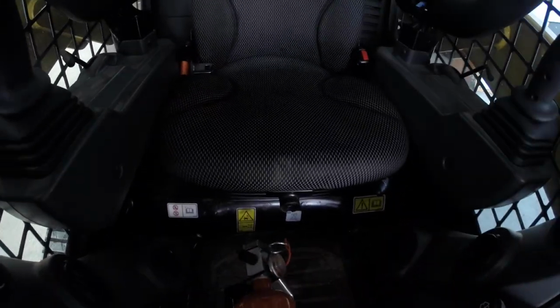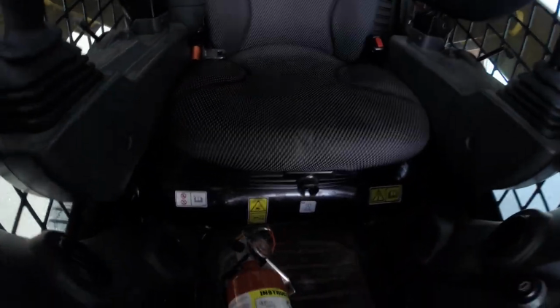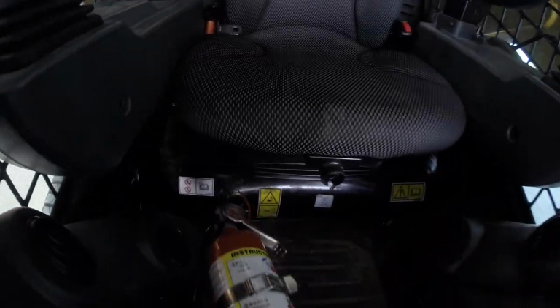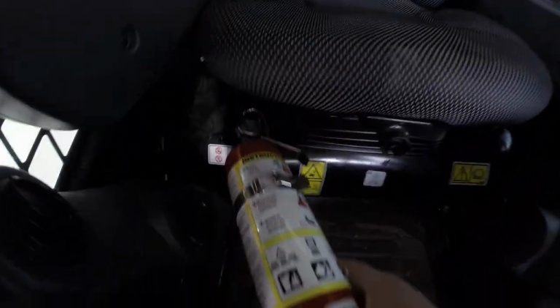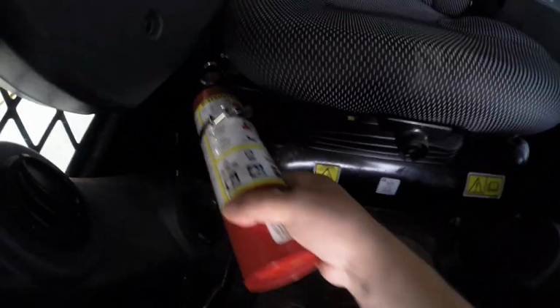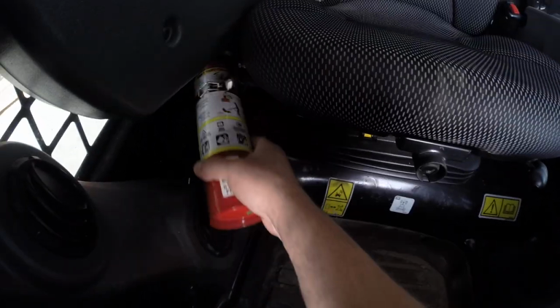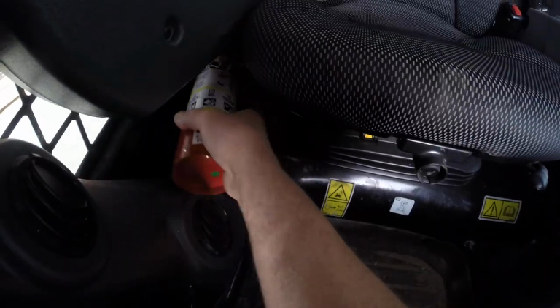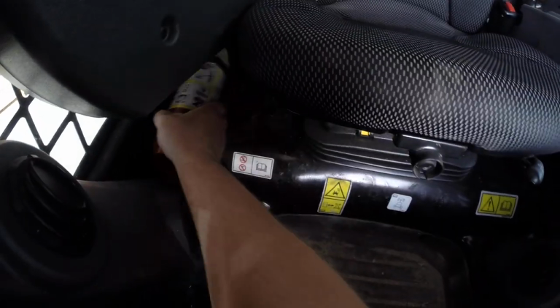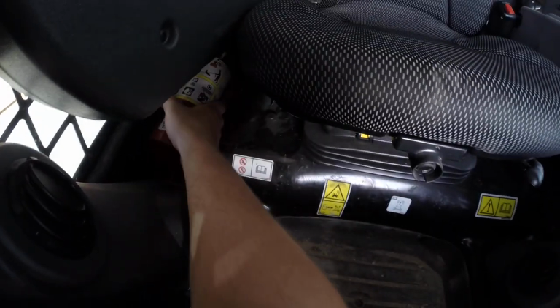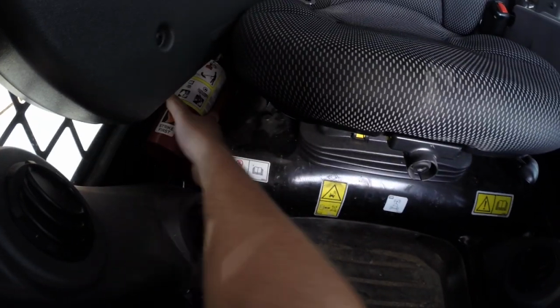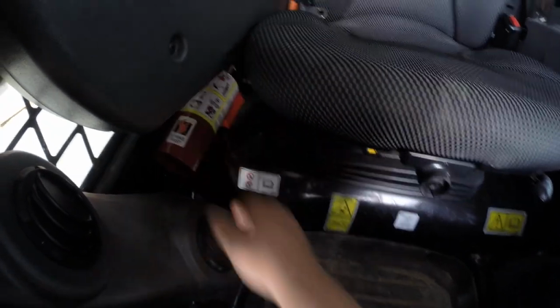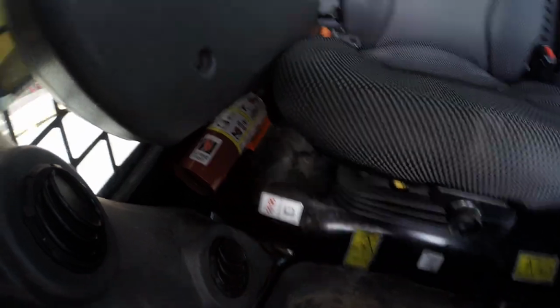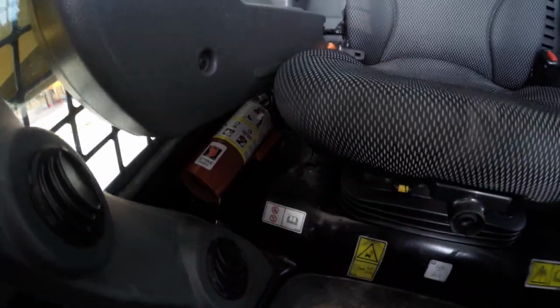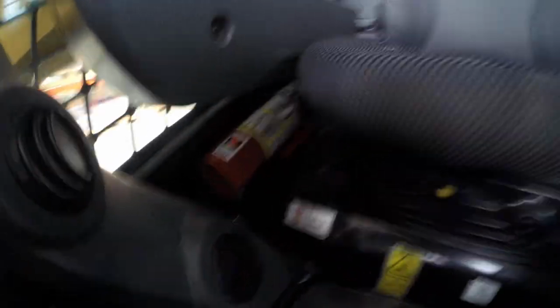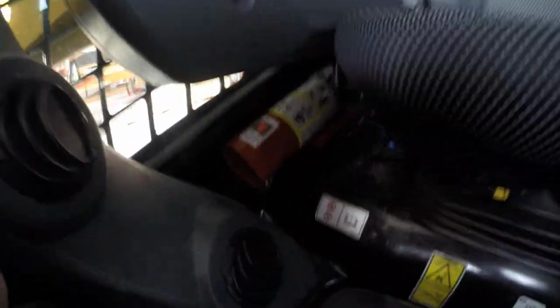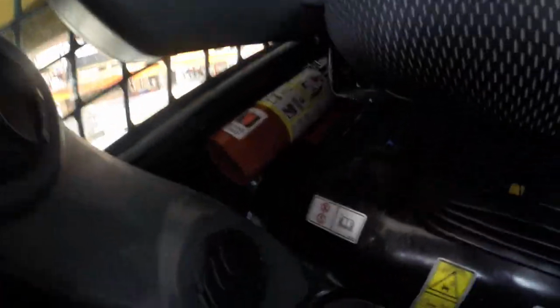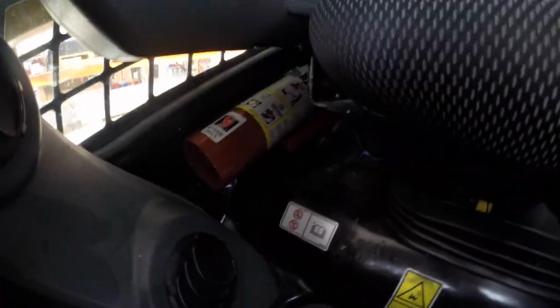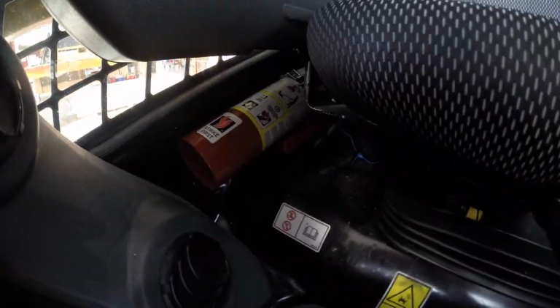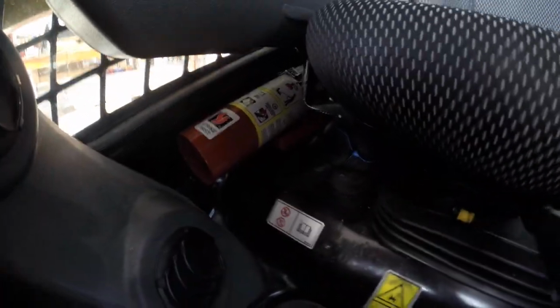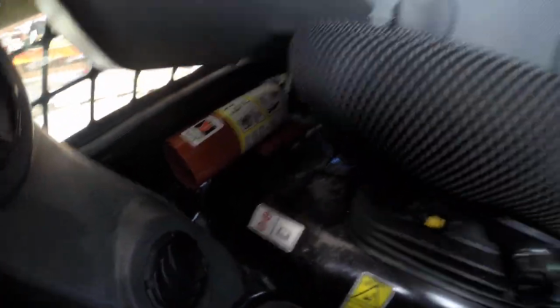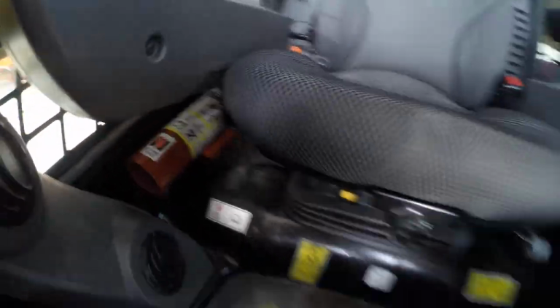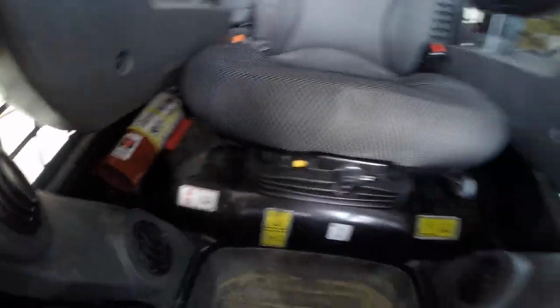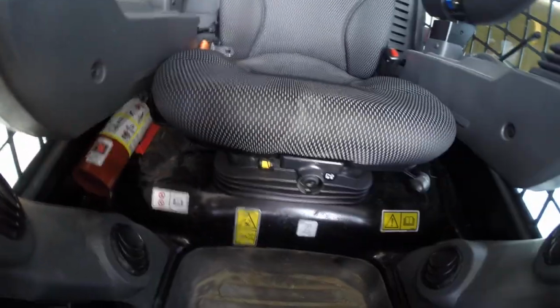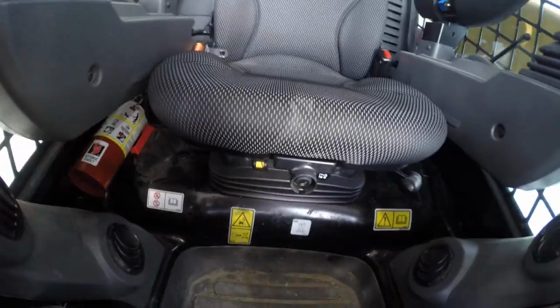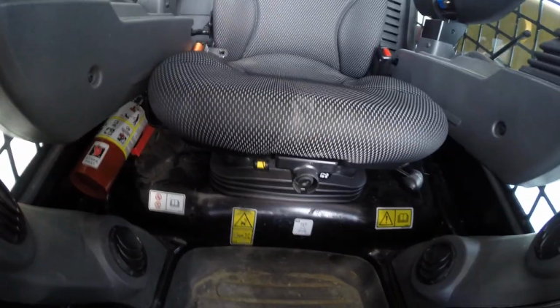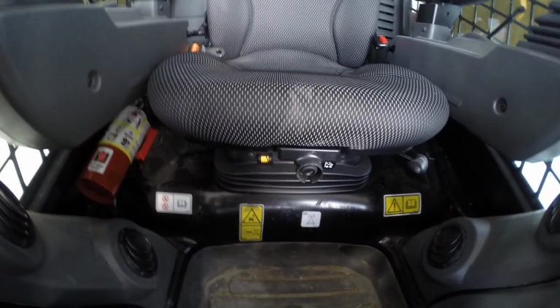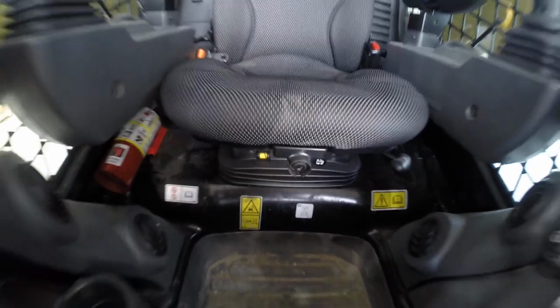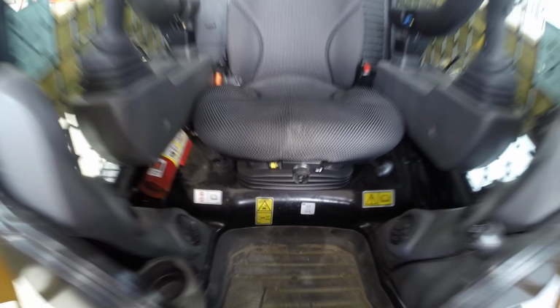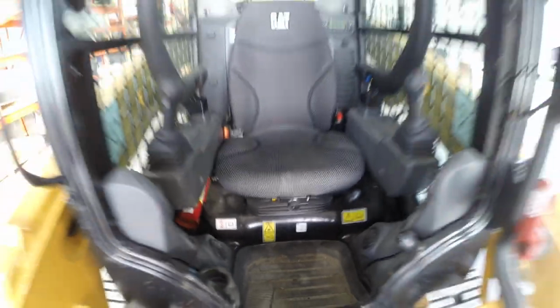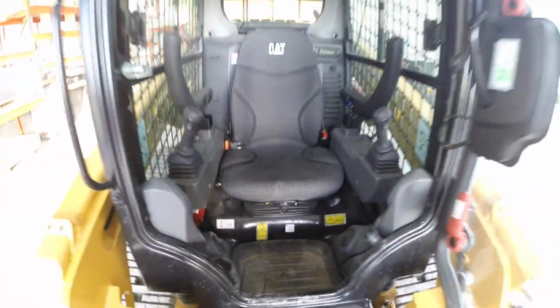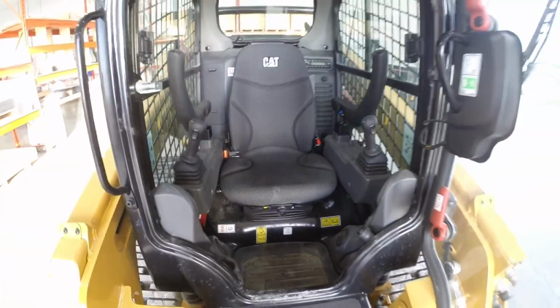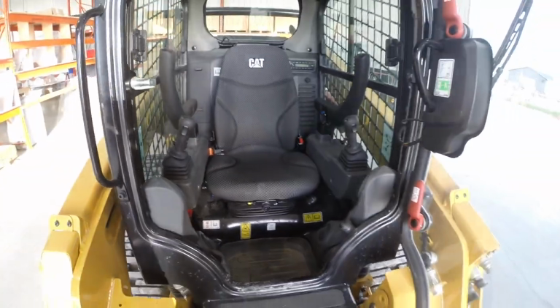This skid here has a nice little spot right next to the seat, so it works really good. Don't have to drill any holes.